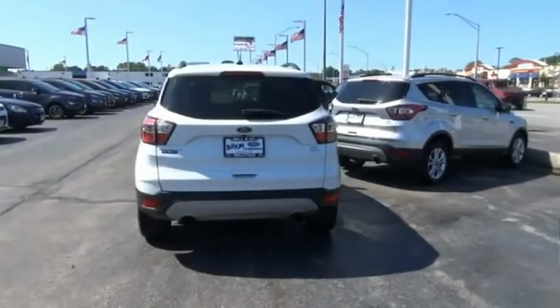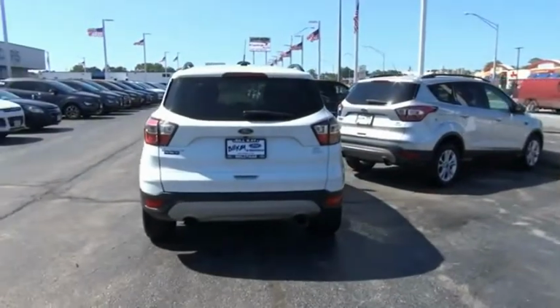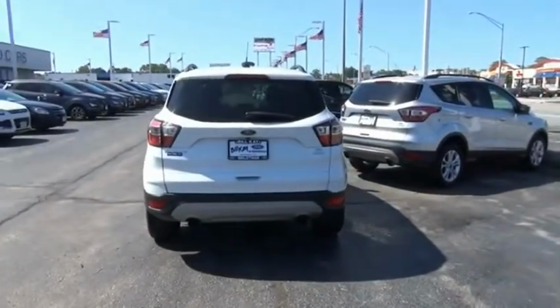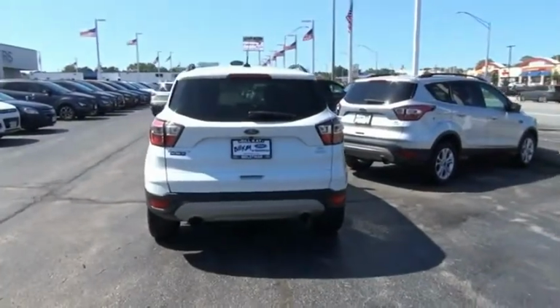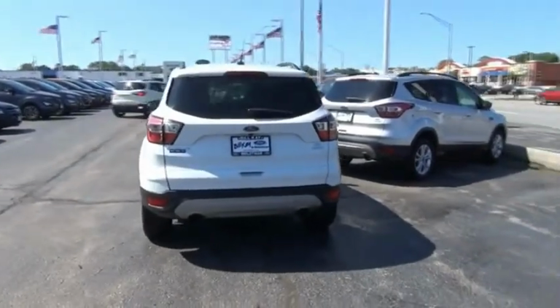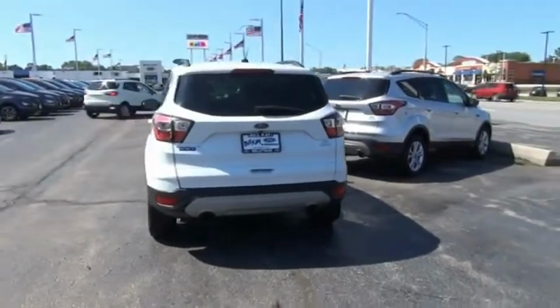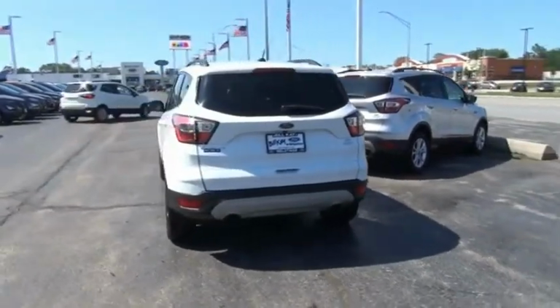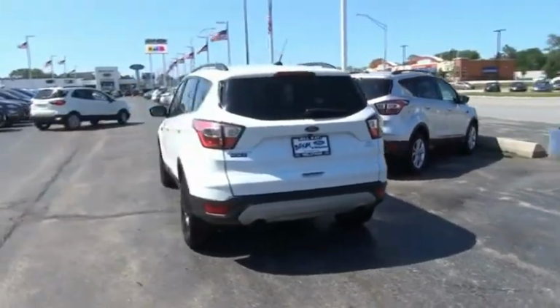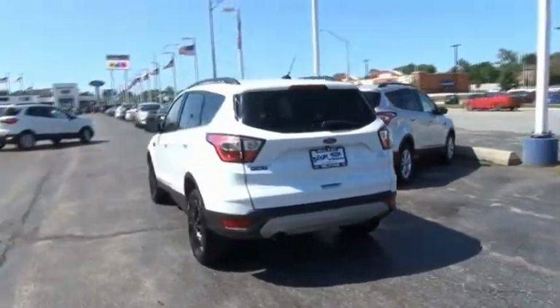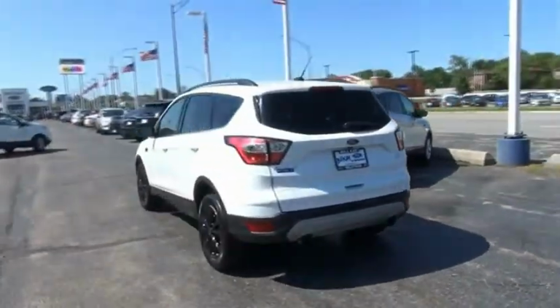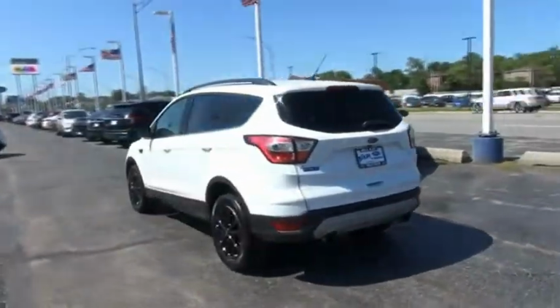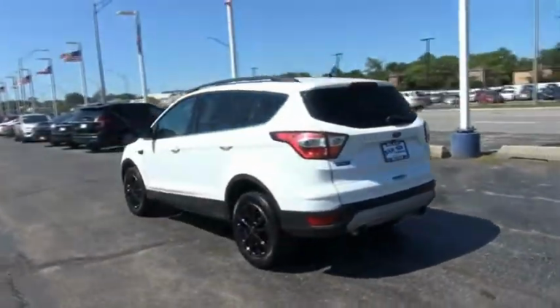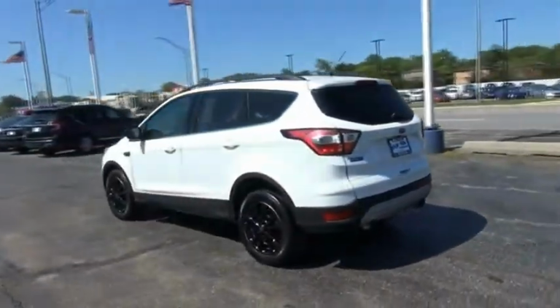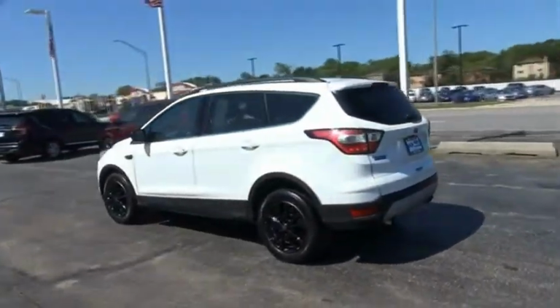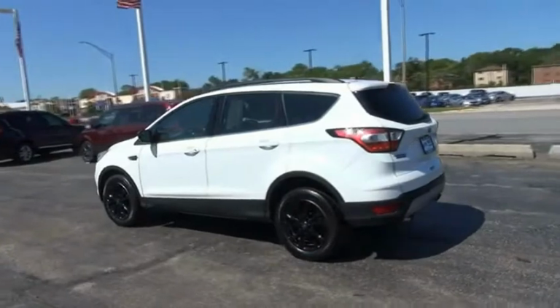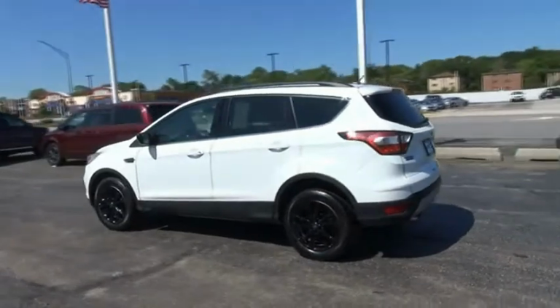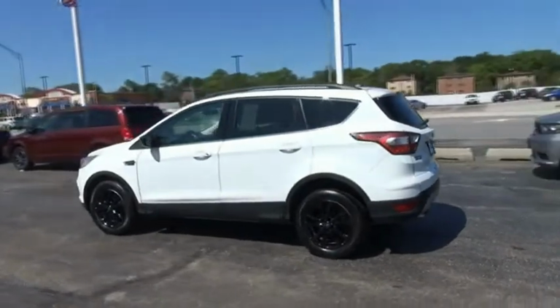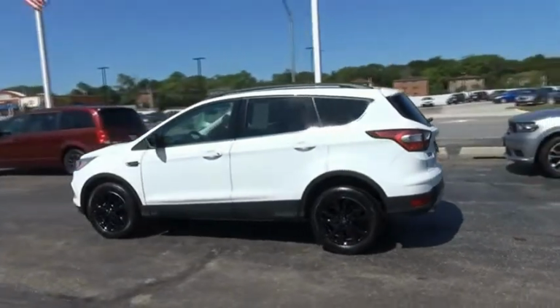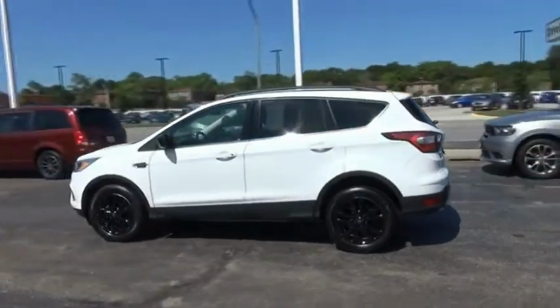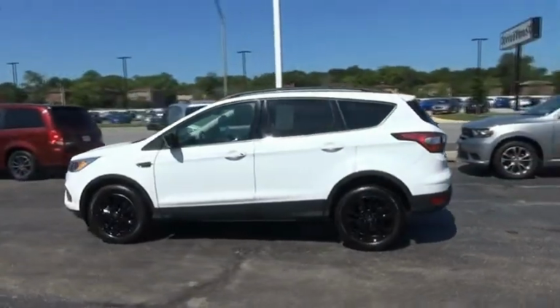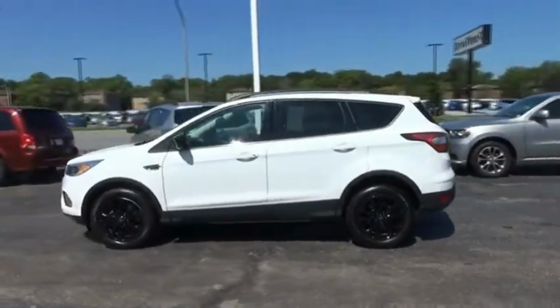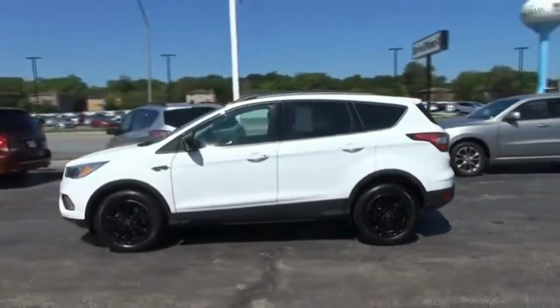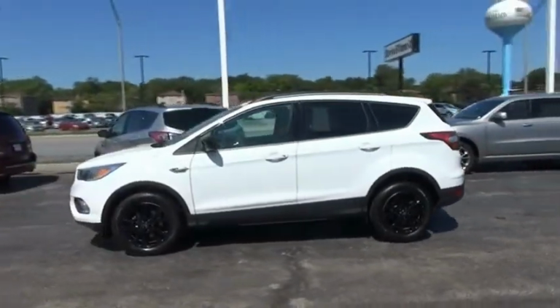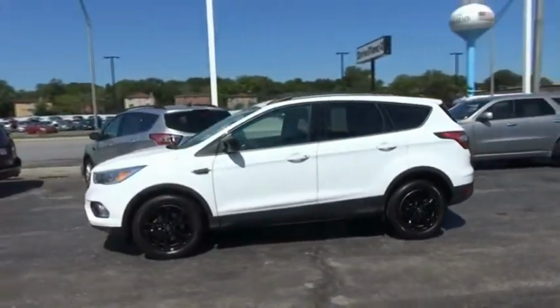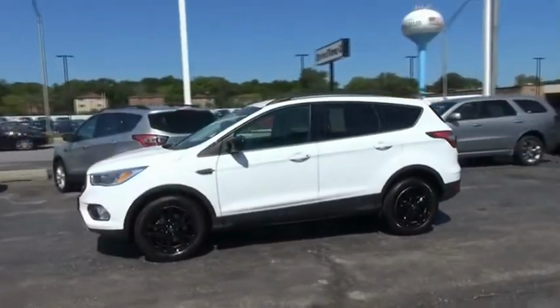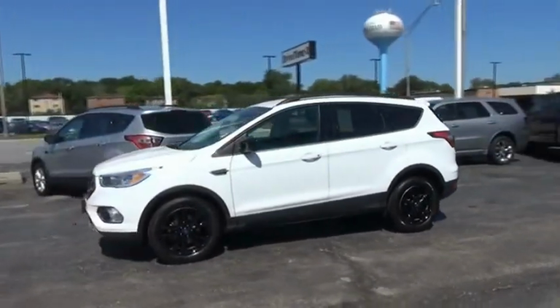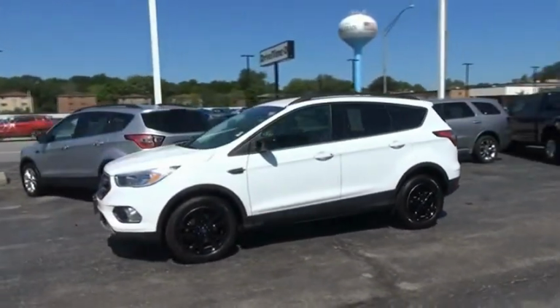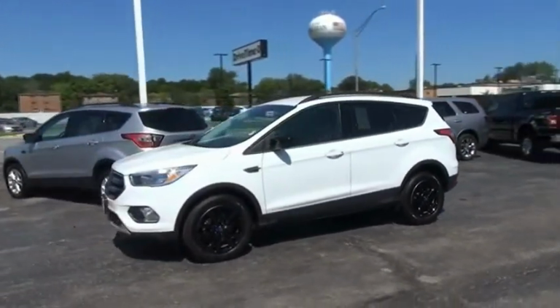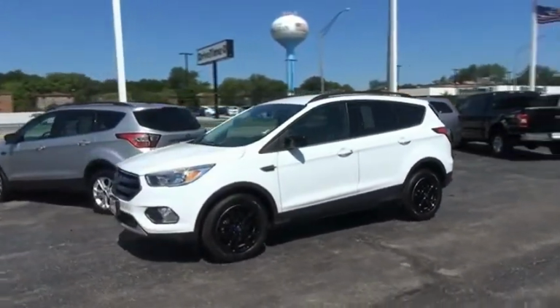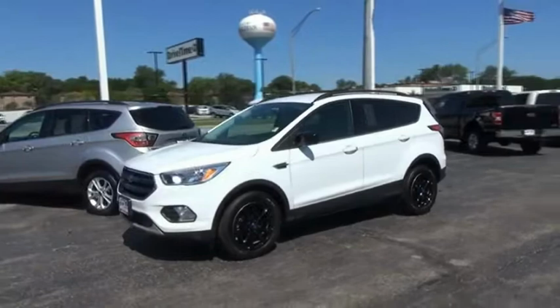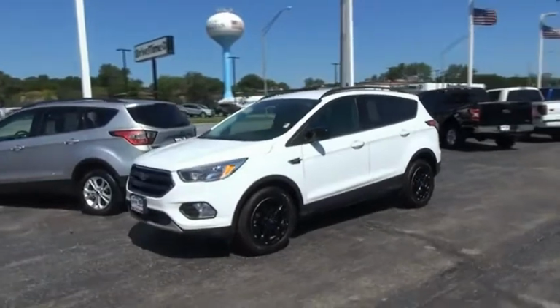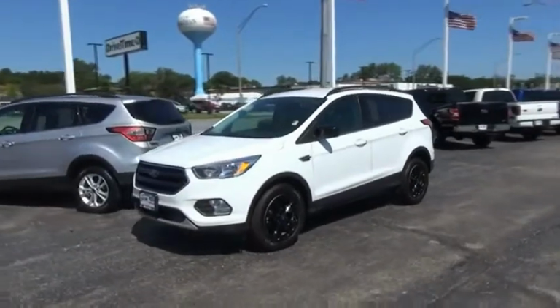Gas engines flex, tow, sip, and go with Ford Escape. Take this vehicle for a spin and see why so many shoppers are now proud owners.